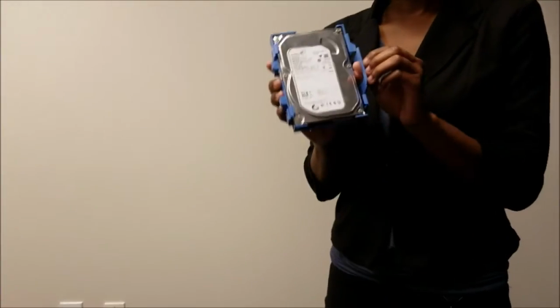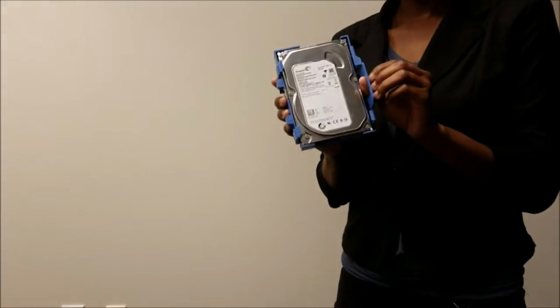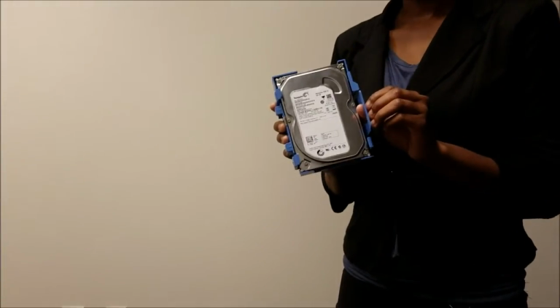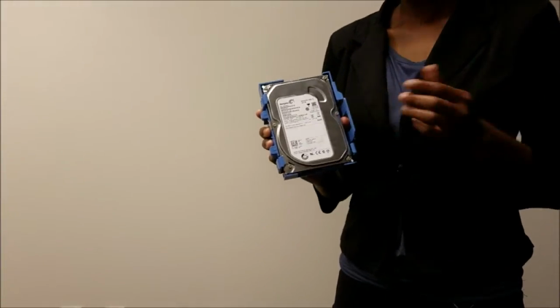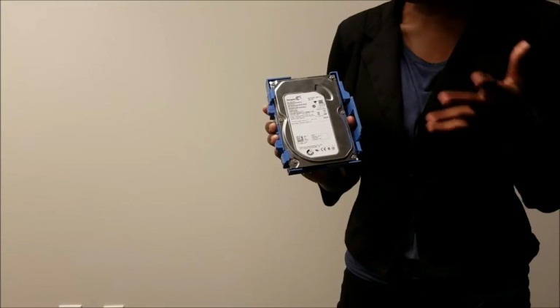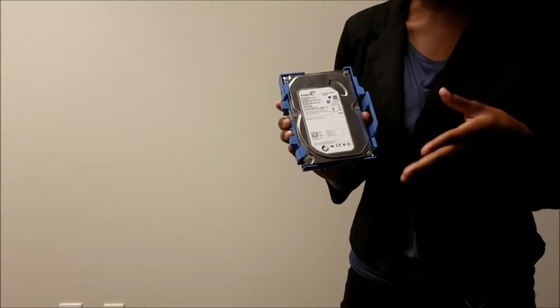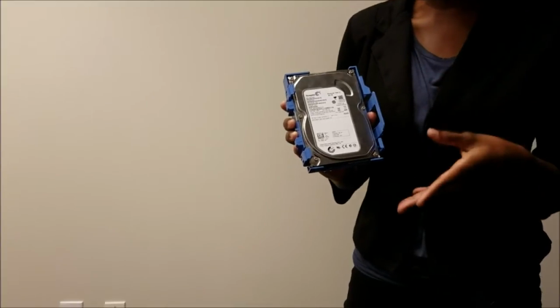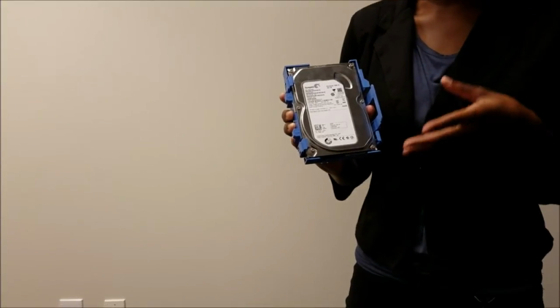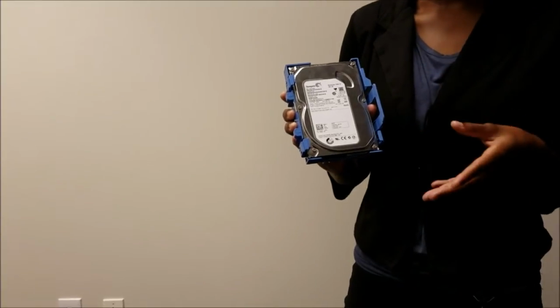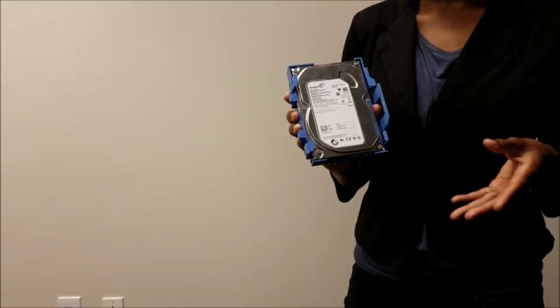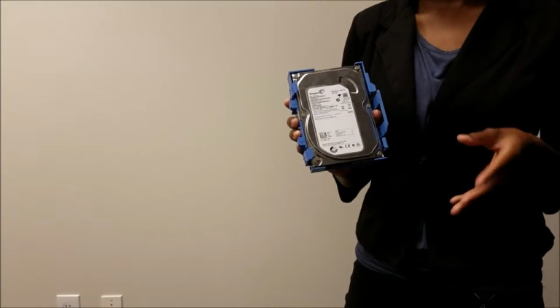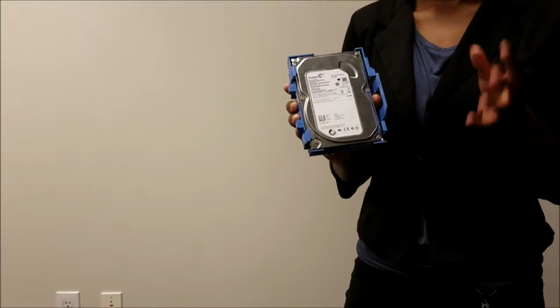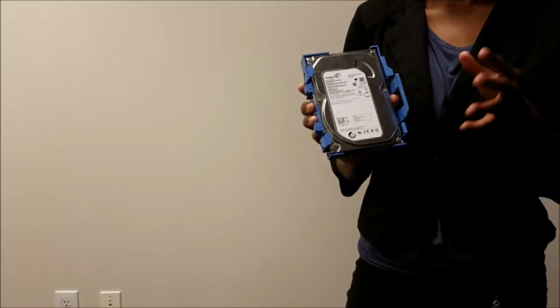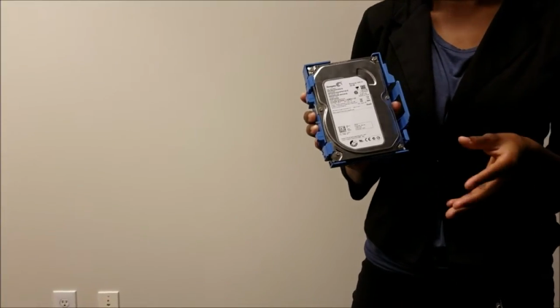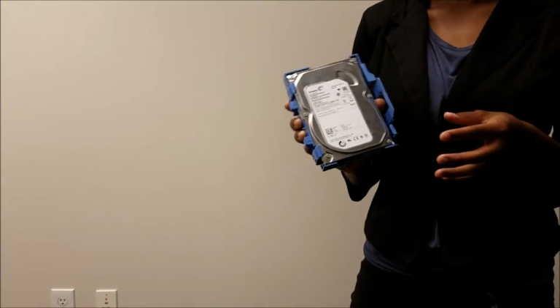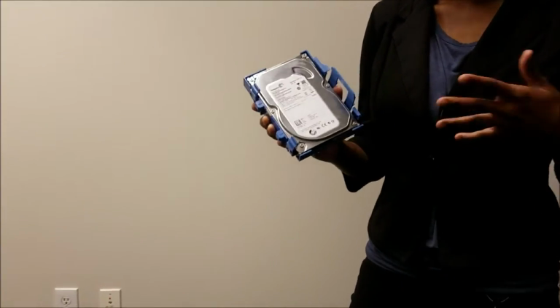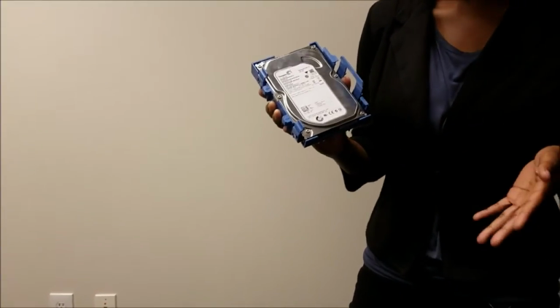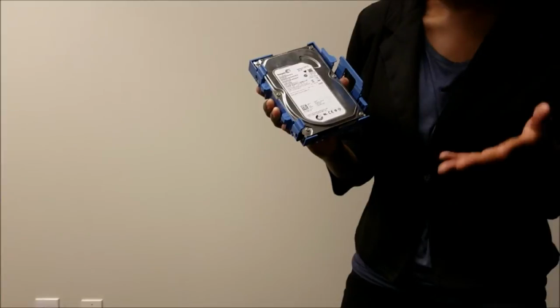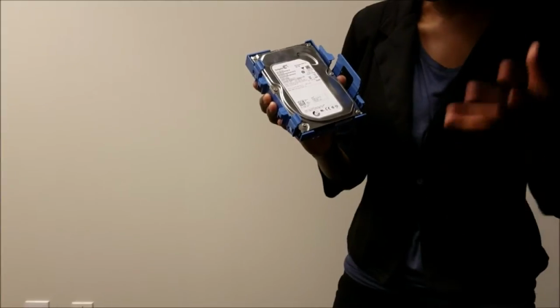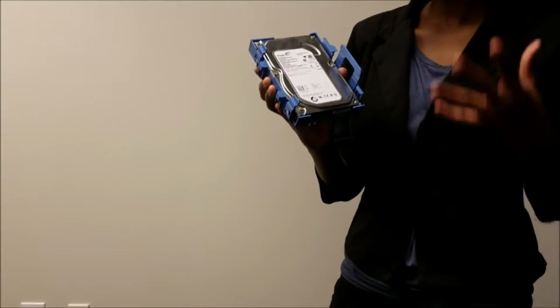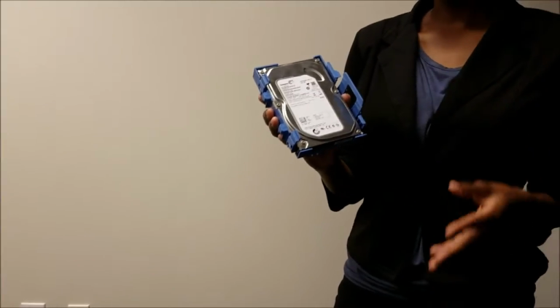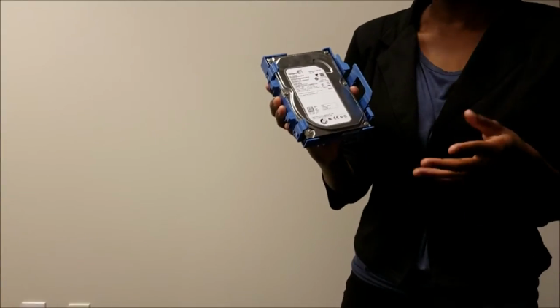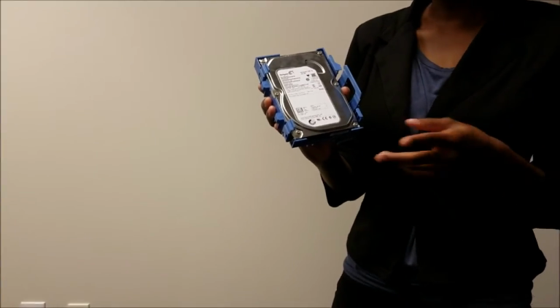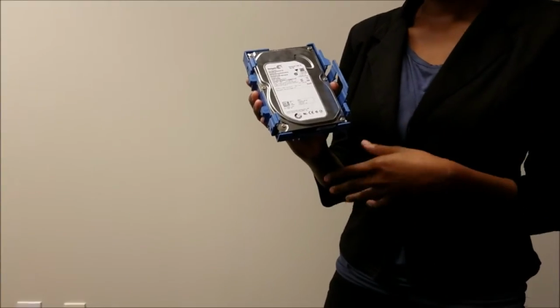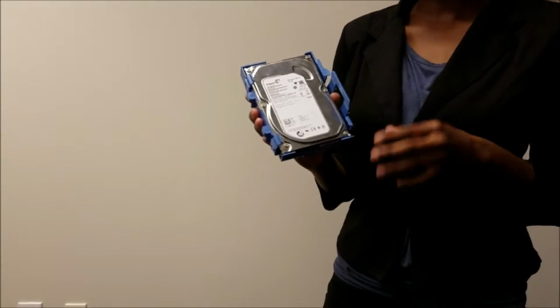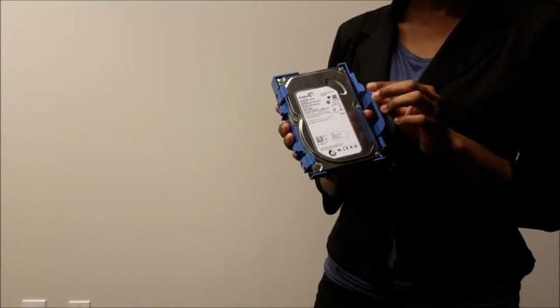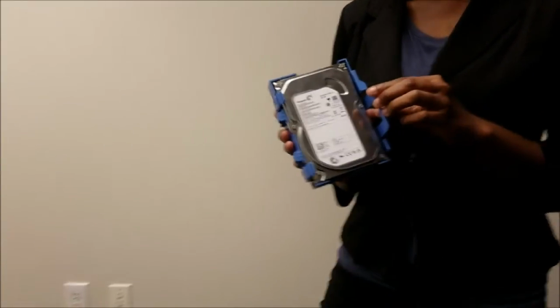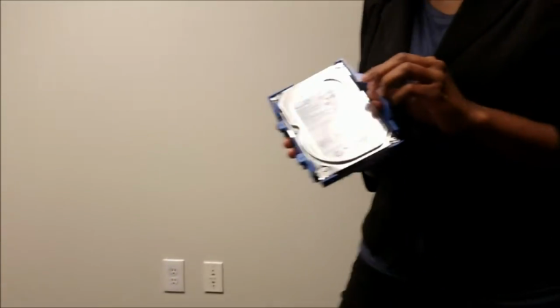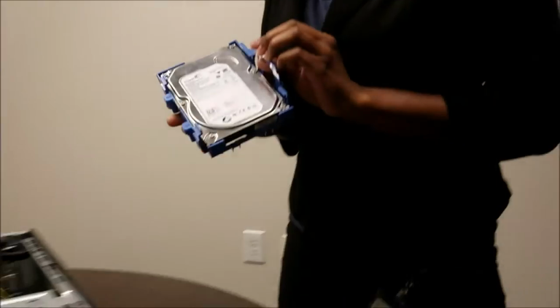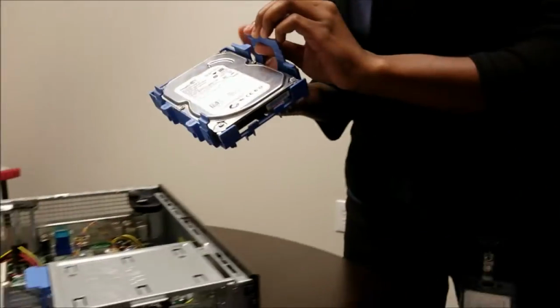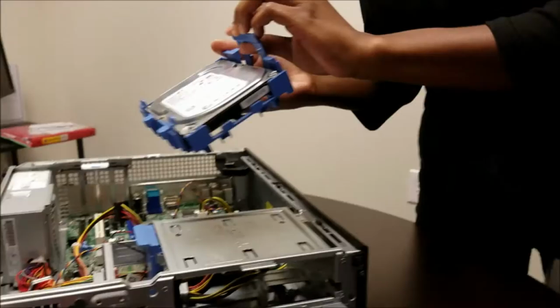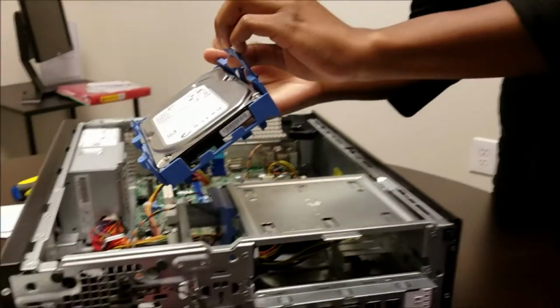This is your hard drive. This is the primary storage for your OS and all of your programs. It has a capacity of 320 gigabytes. And you want to insert it like so.